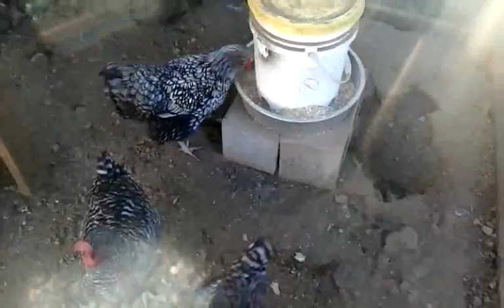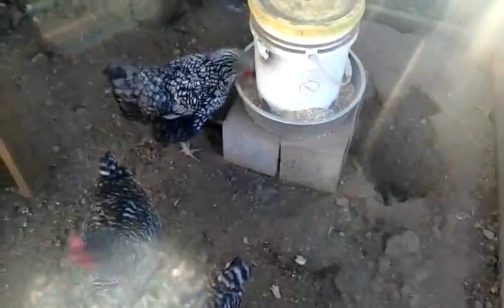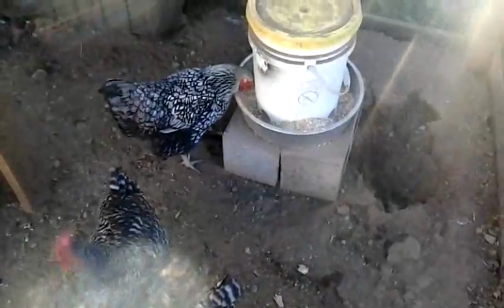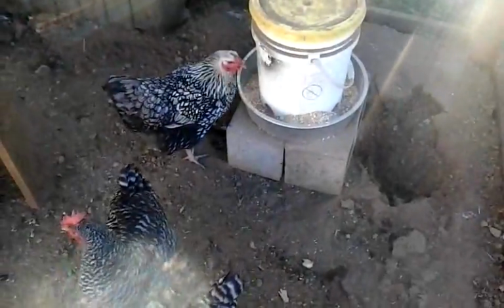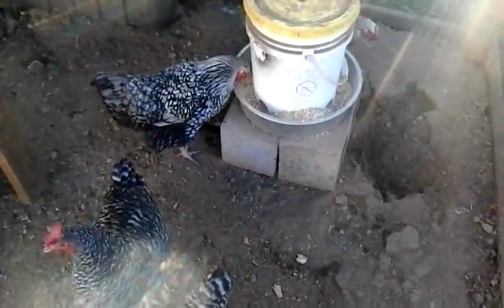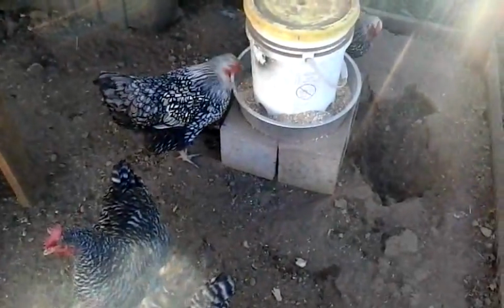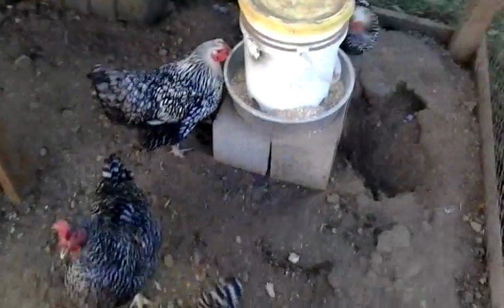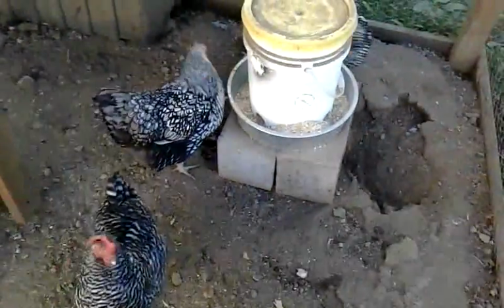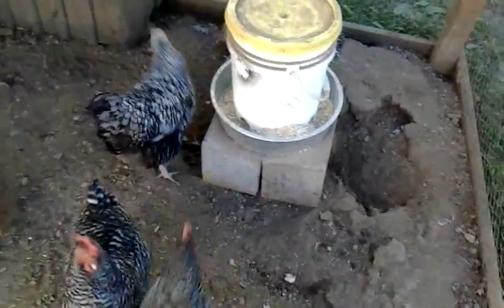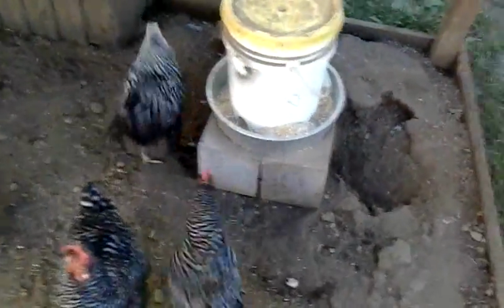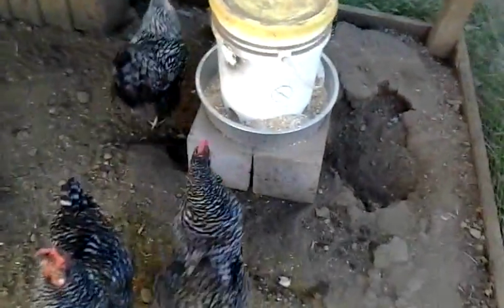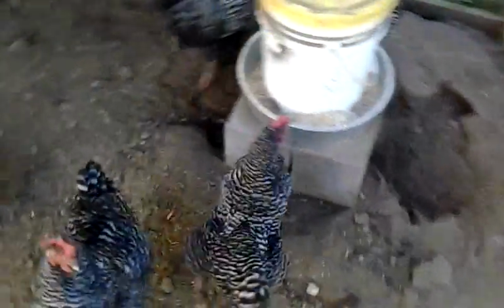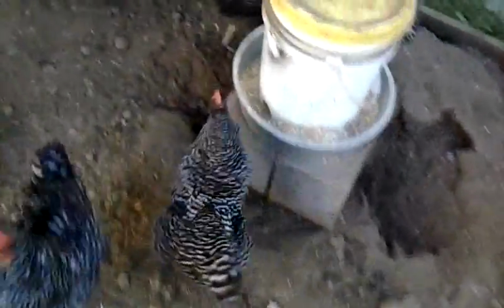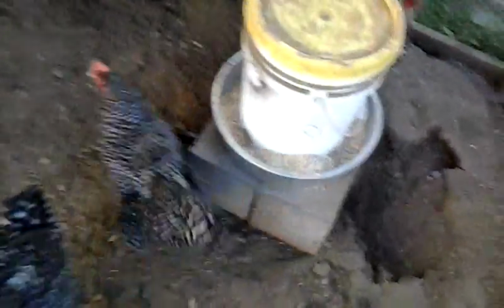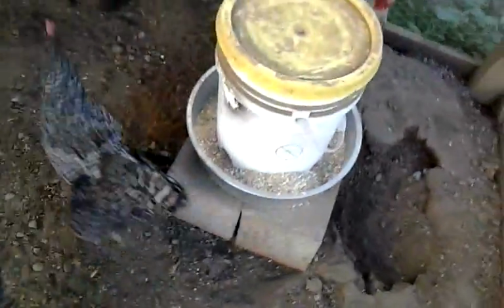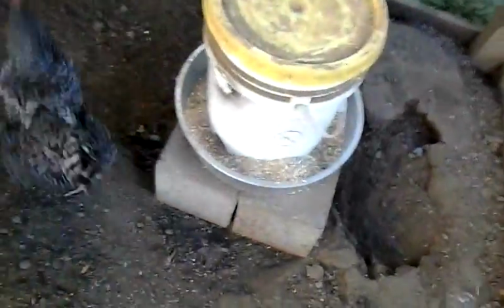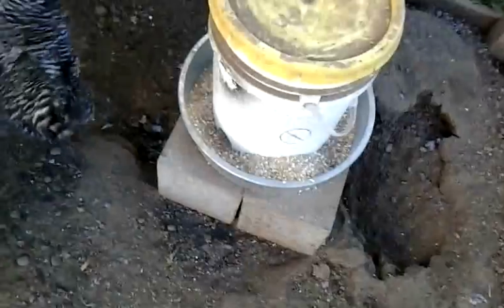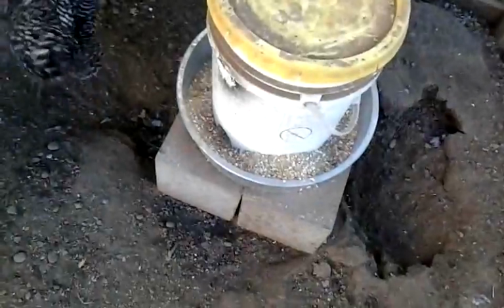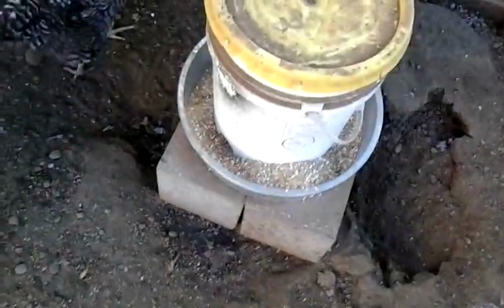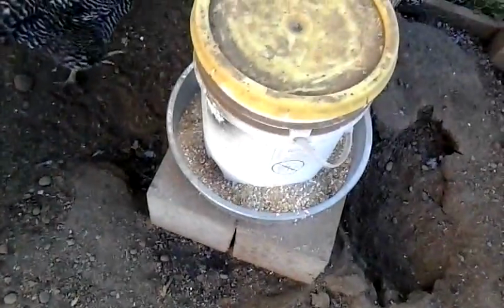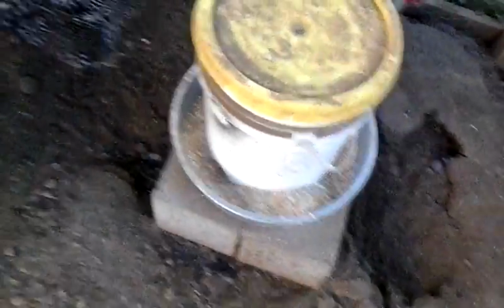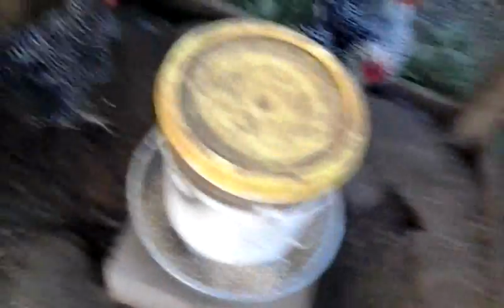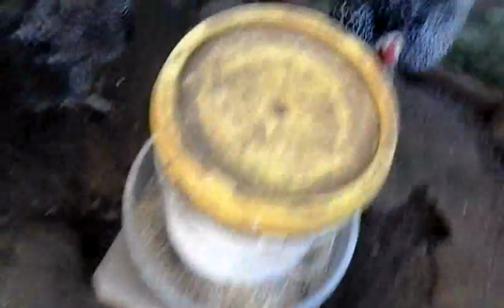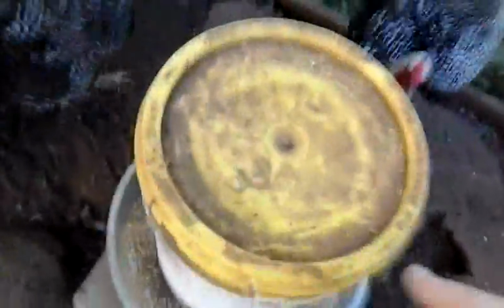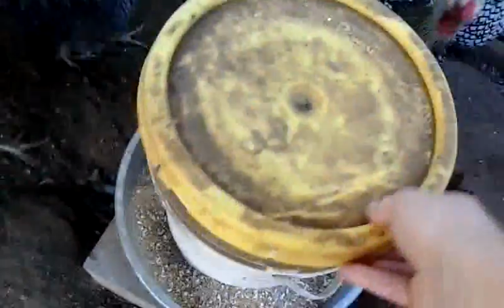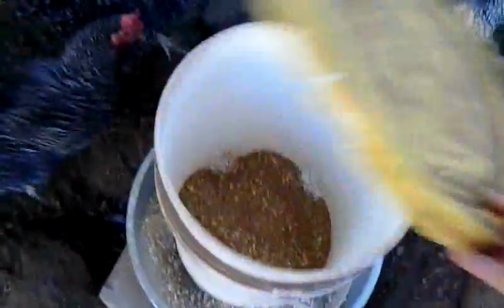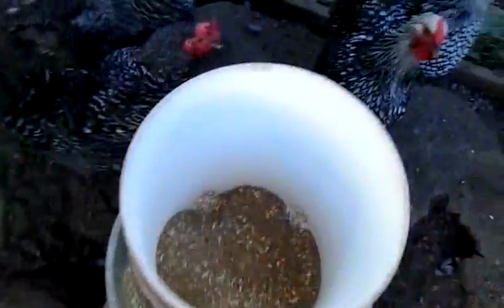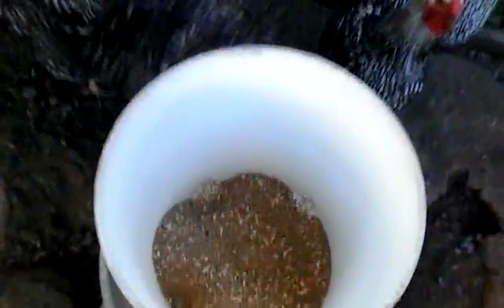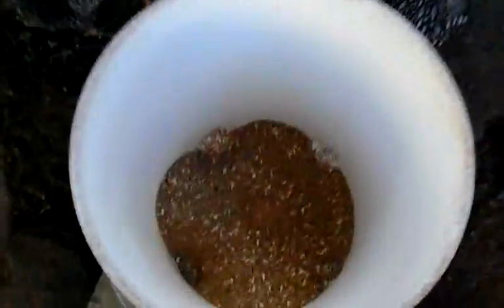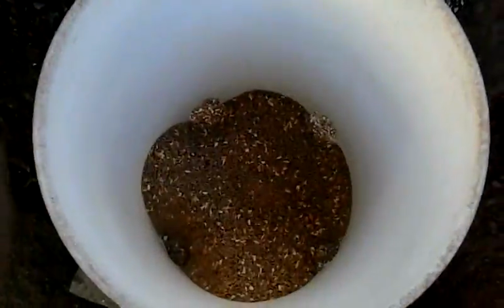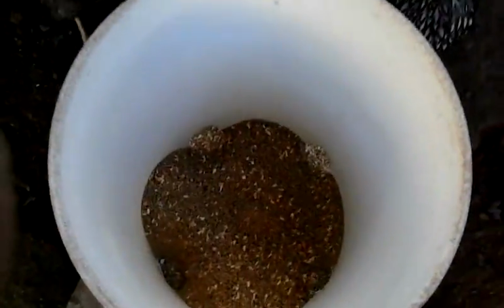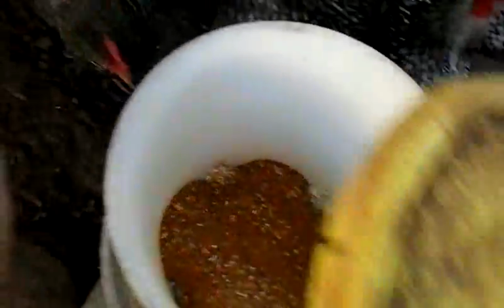This is a chicken feeder update video. Six months later — still works. Works pretty good.